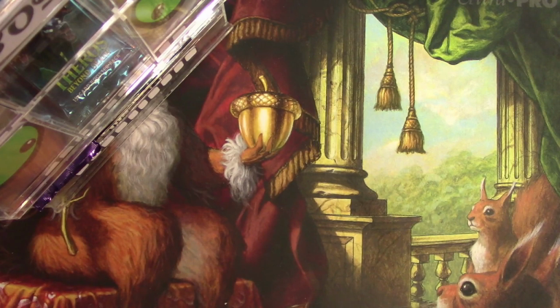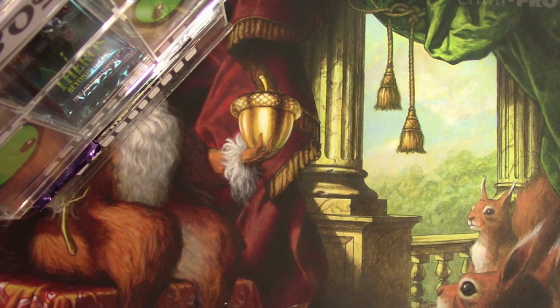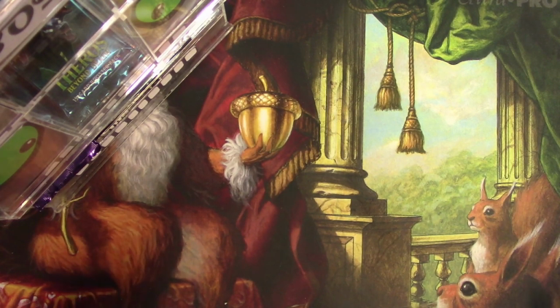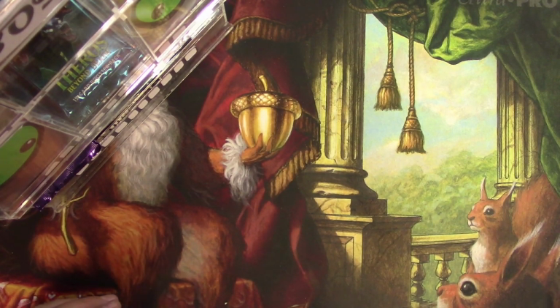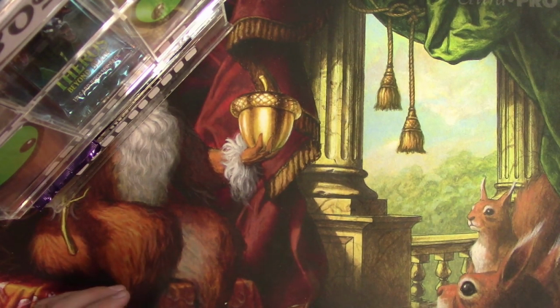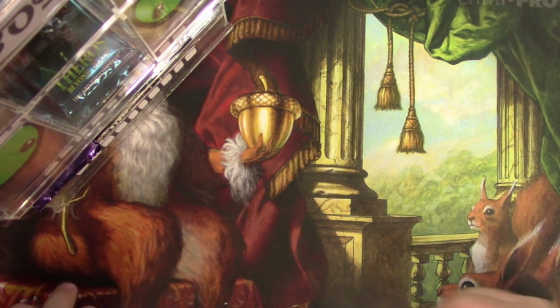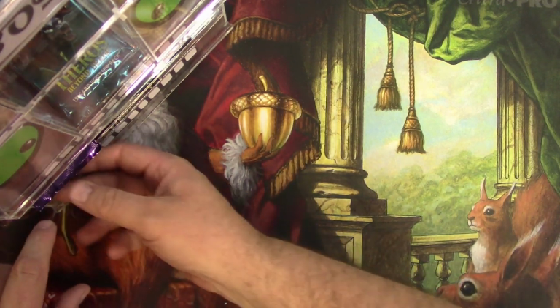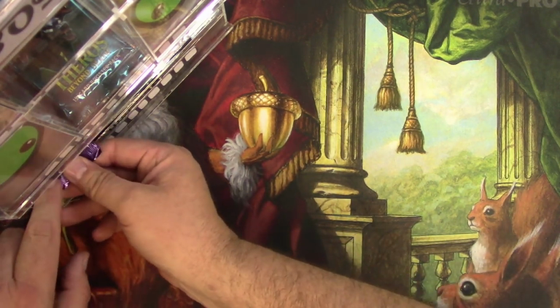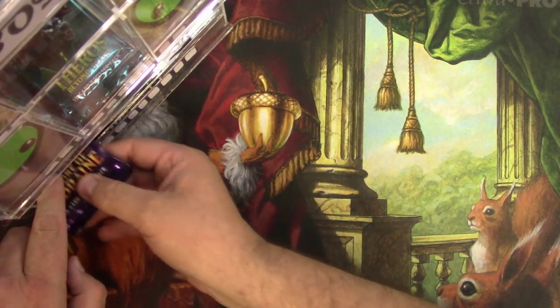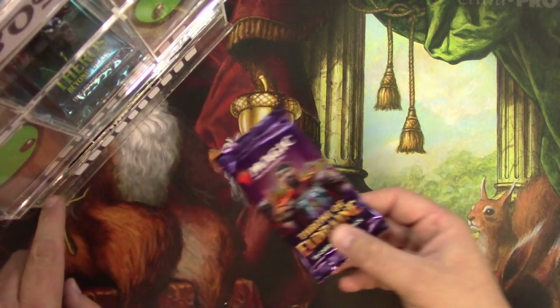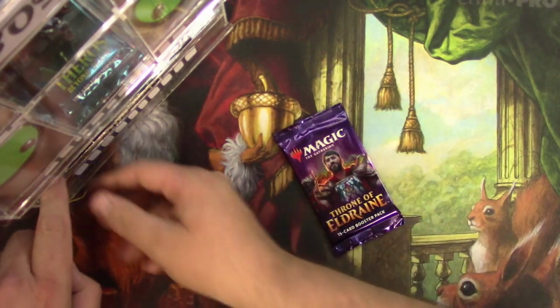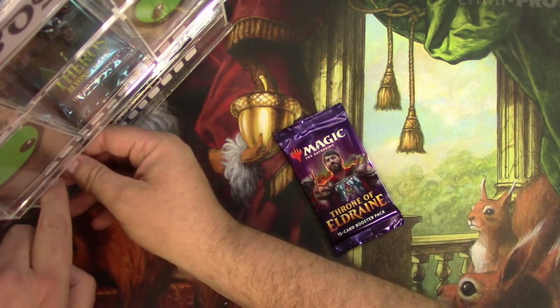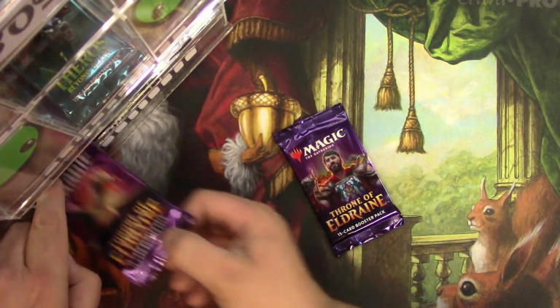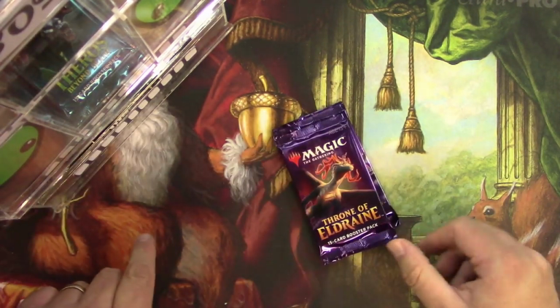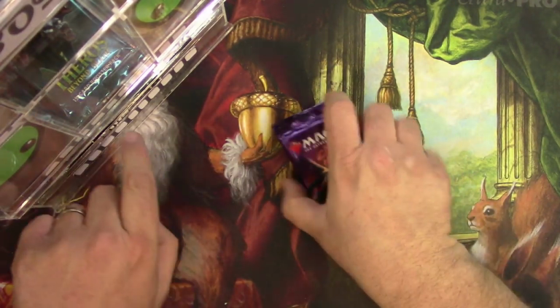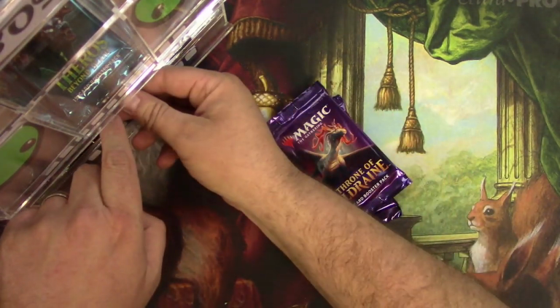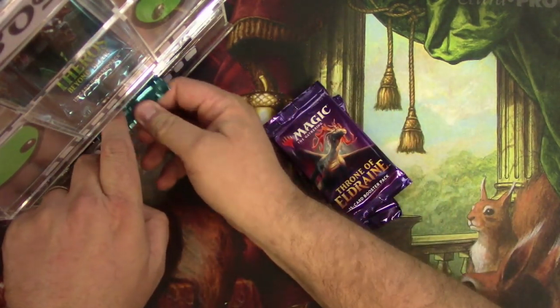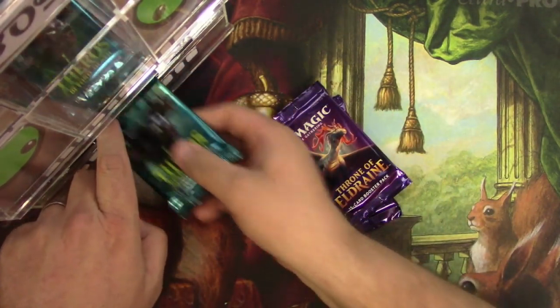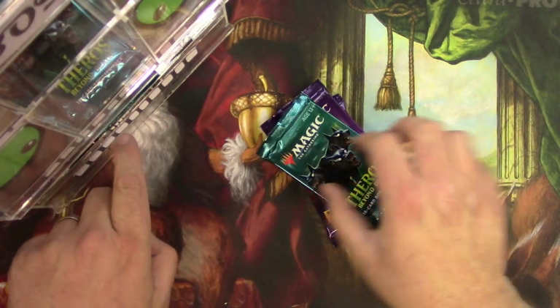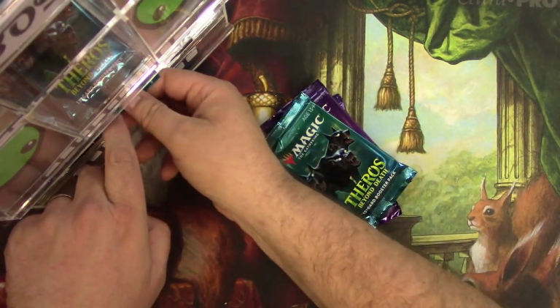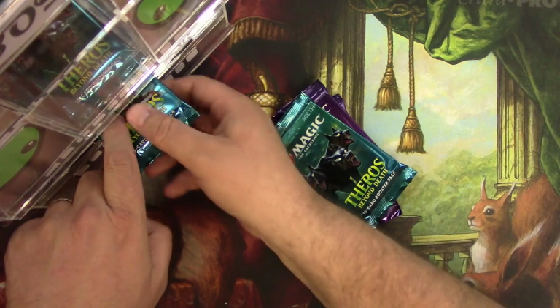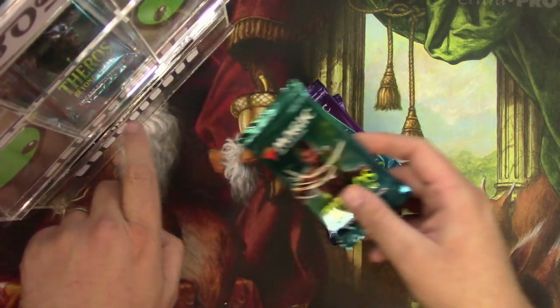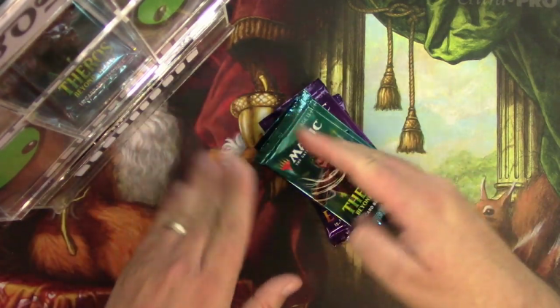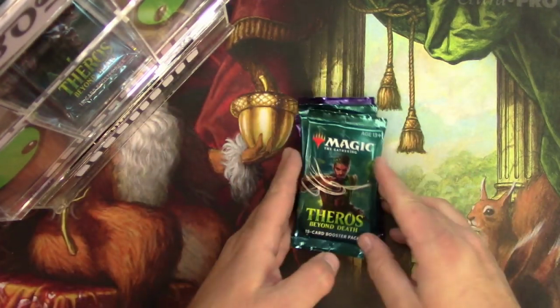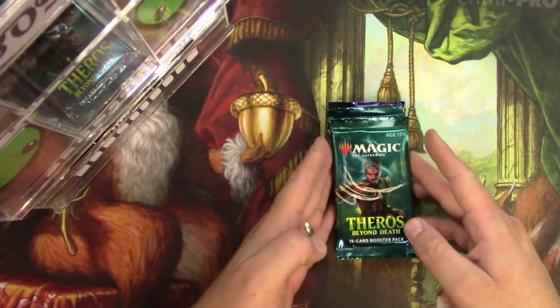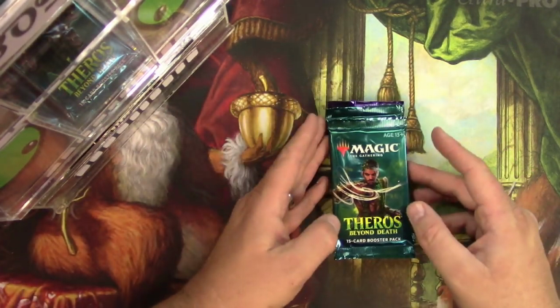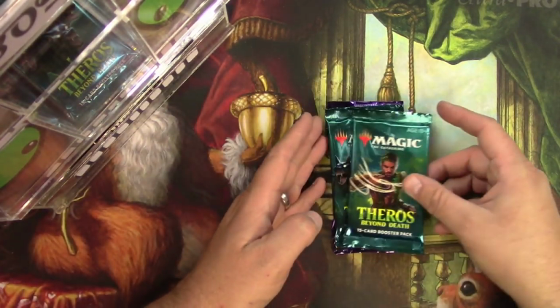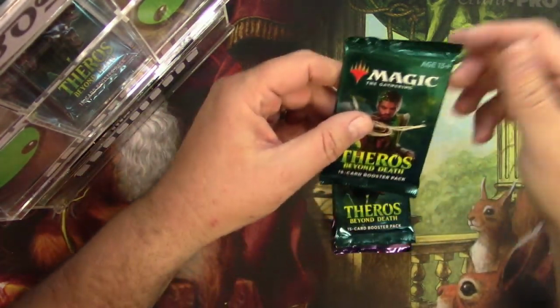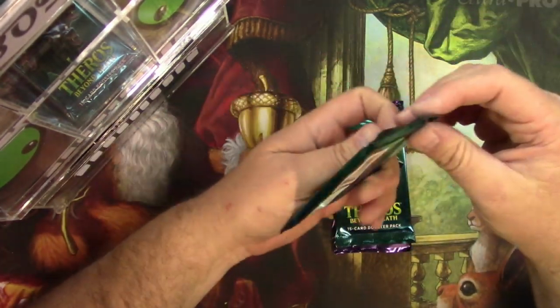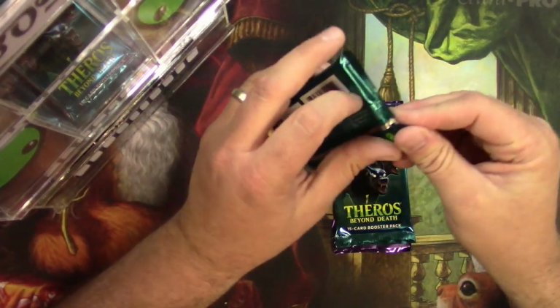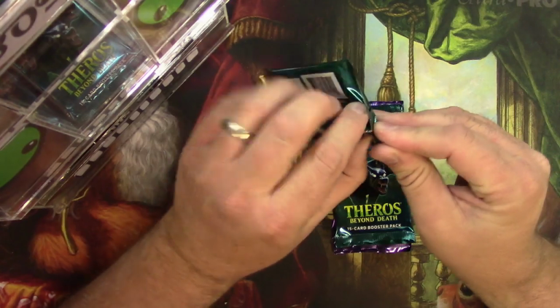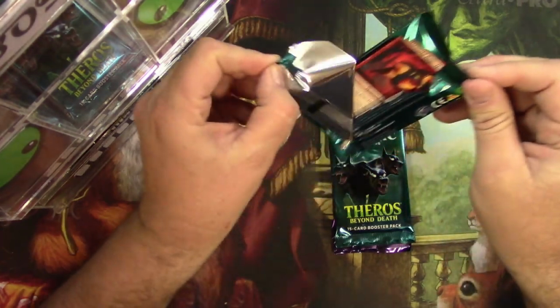Next we have Megan Luna, who's getting a loot box after four months at the $15 level, which gets four standard packs but no non-standard packs. So here we go with two Theros and two Eldraine.